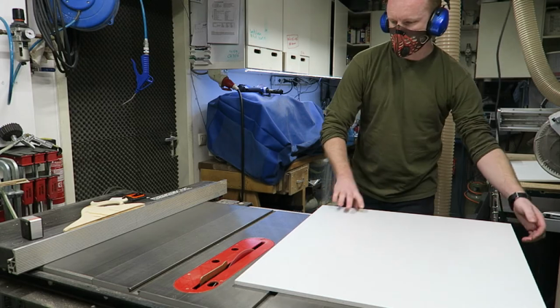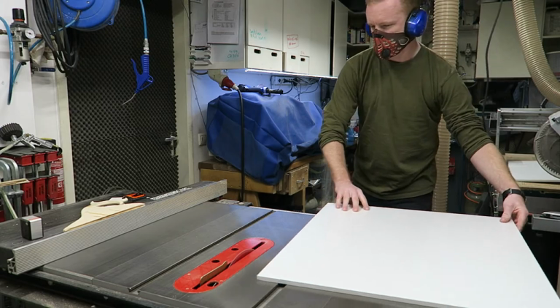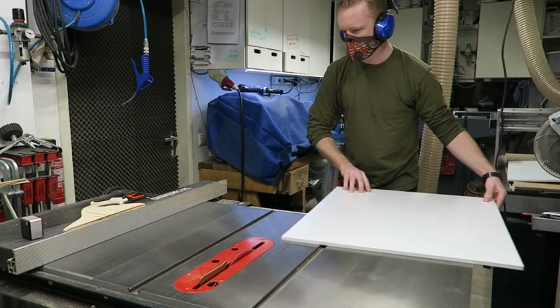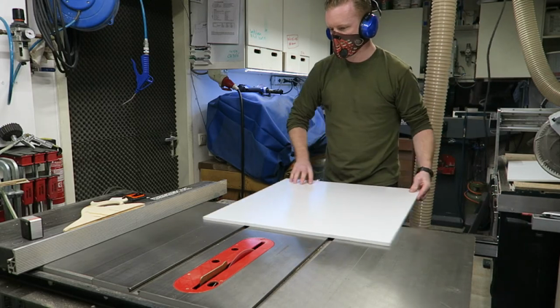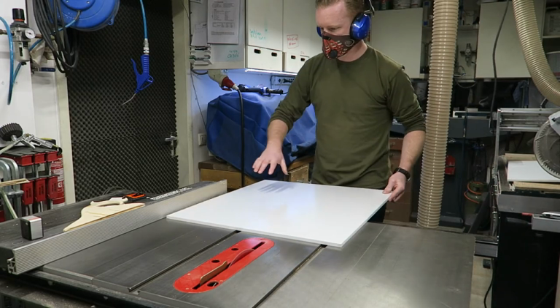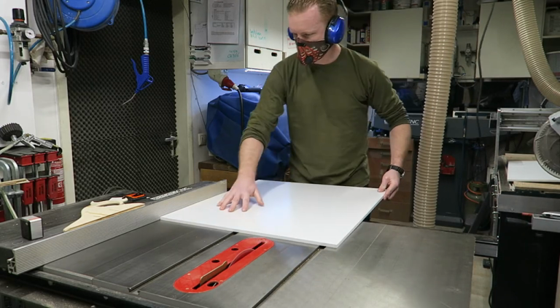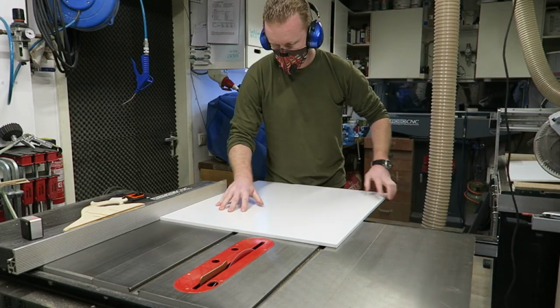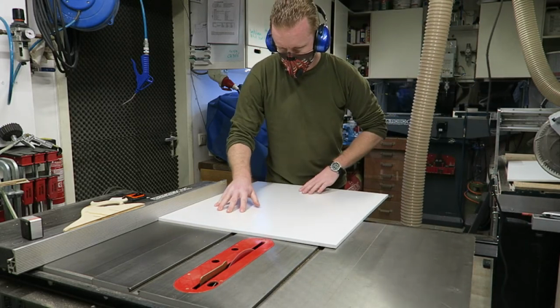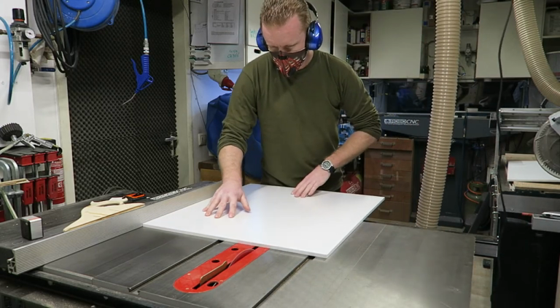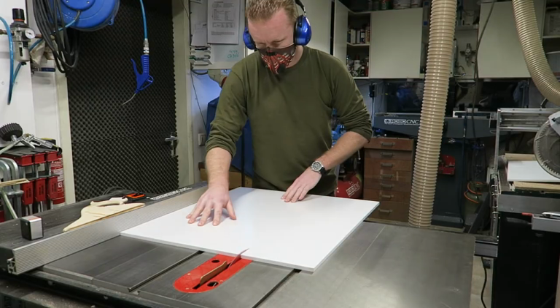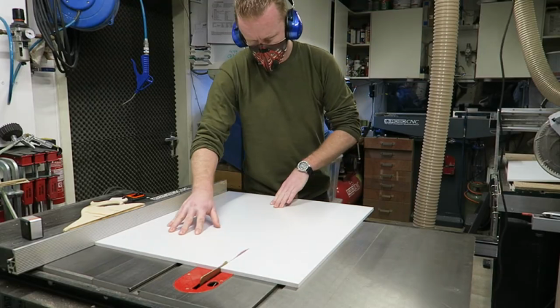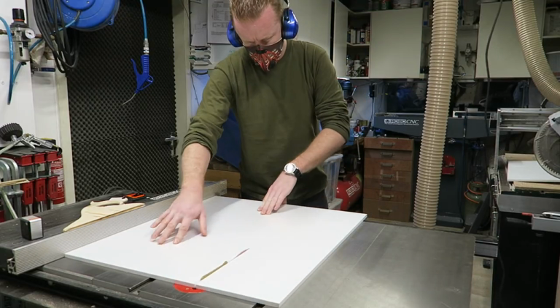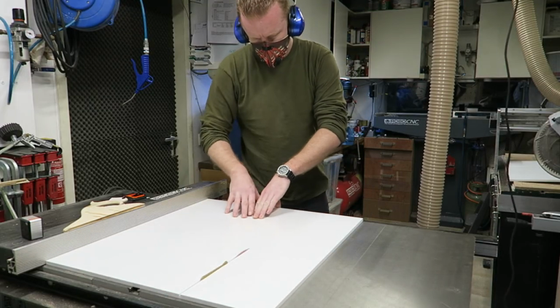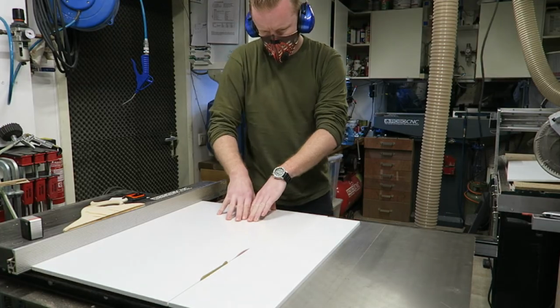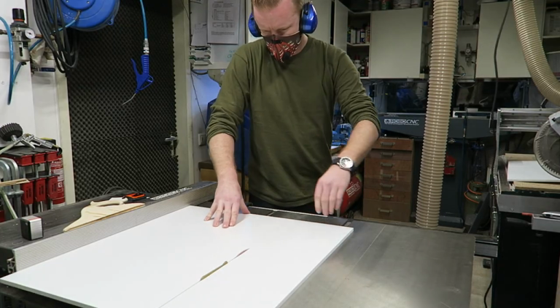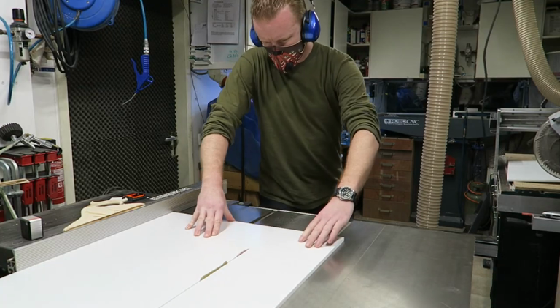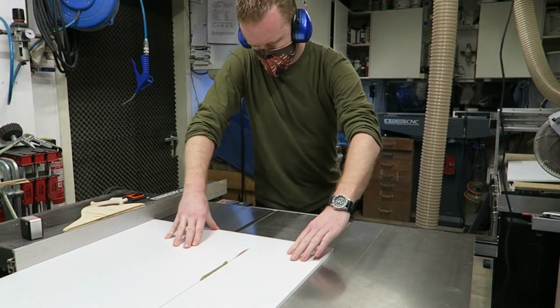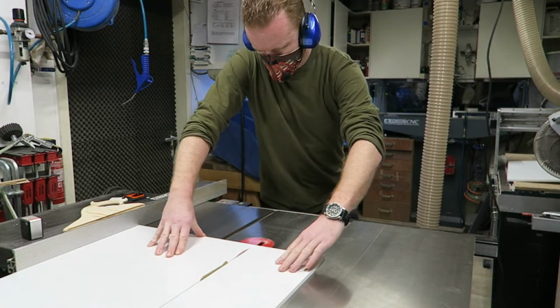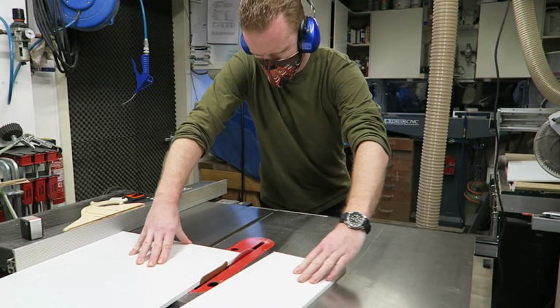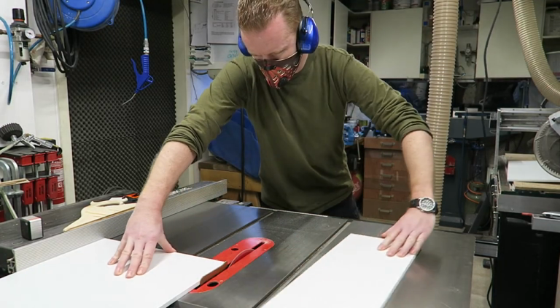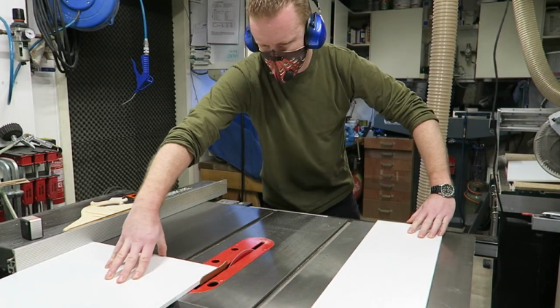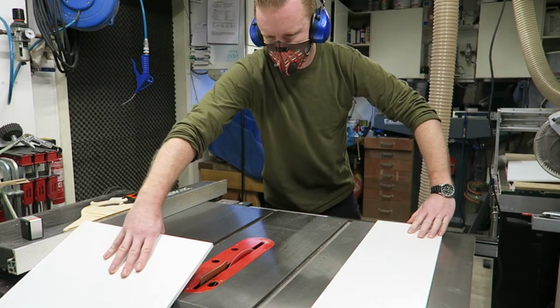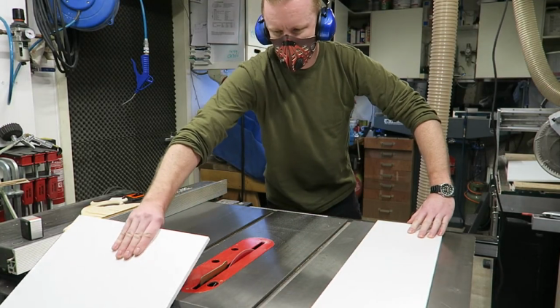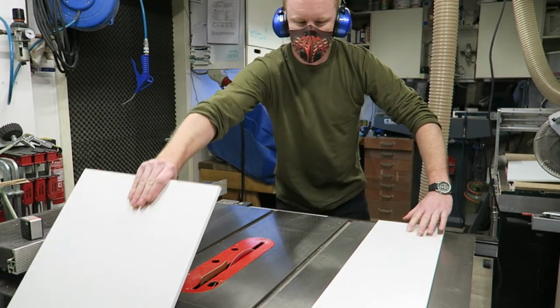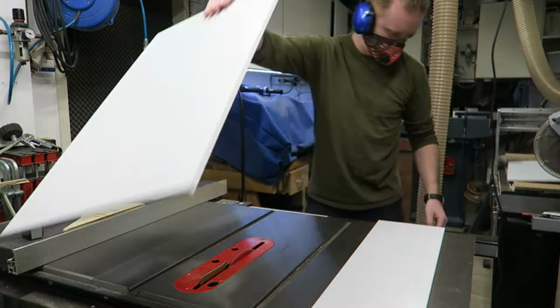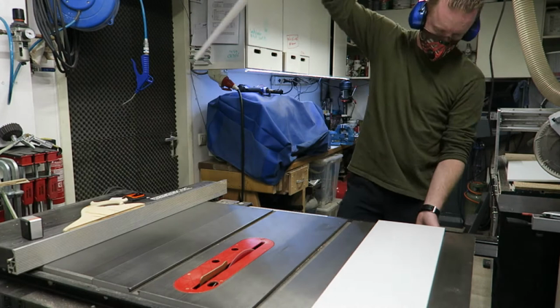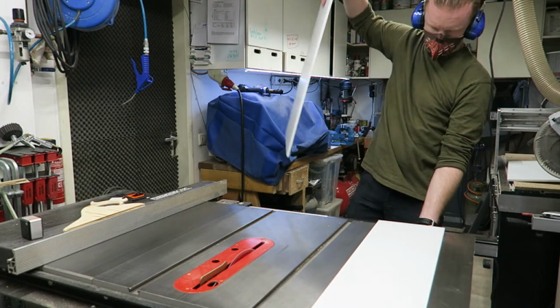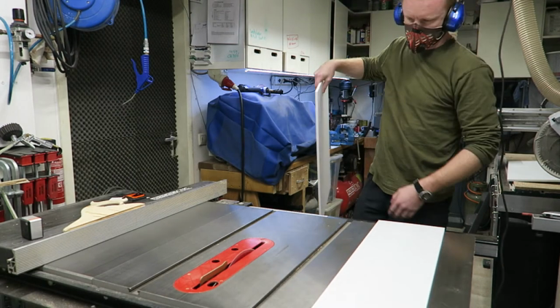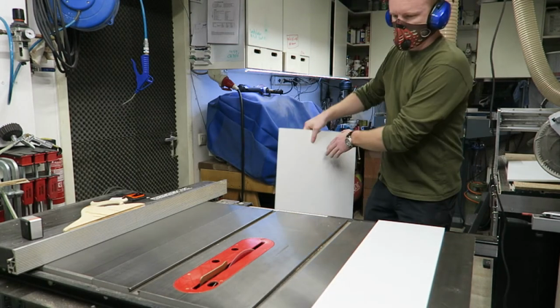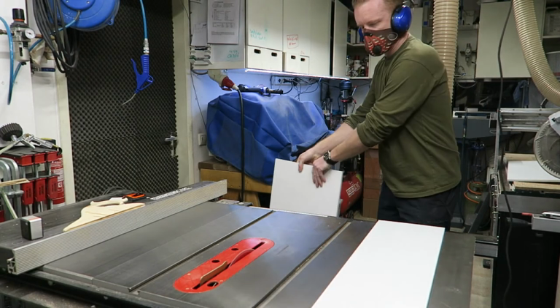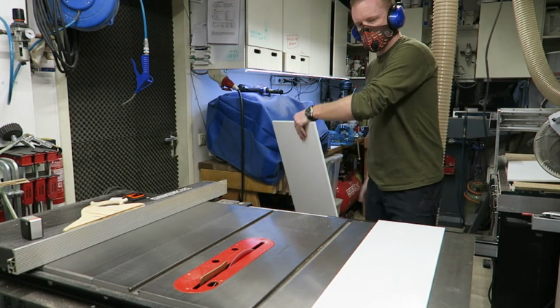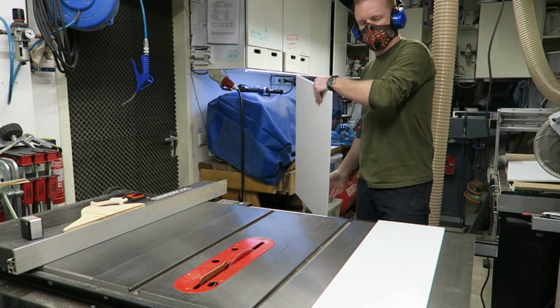The base will also be made out of foam PVC, 10mm in this case. As you can see, this material can easily be cut using just normal woodworking tools.